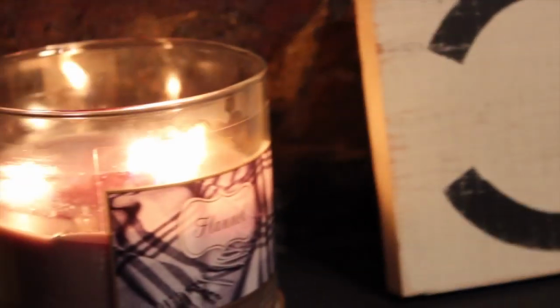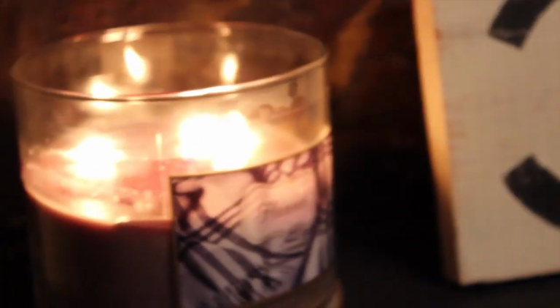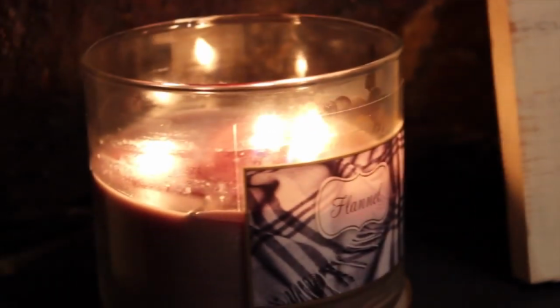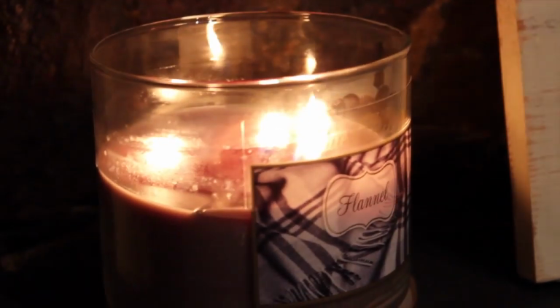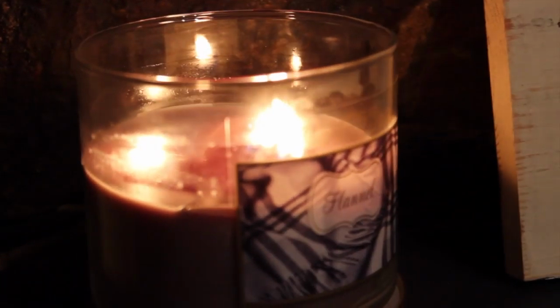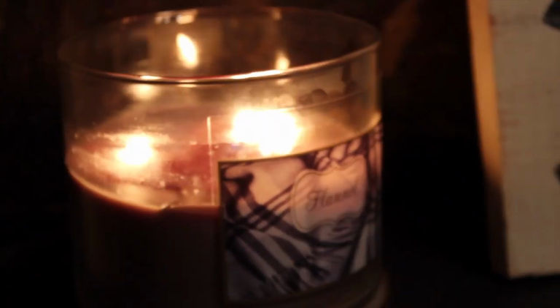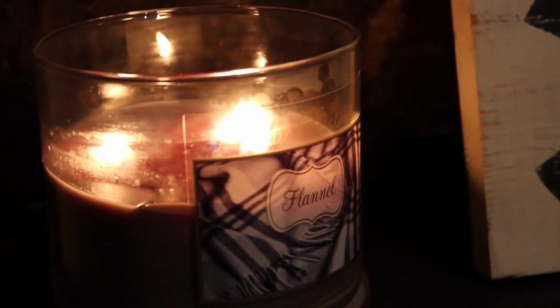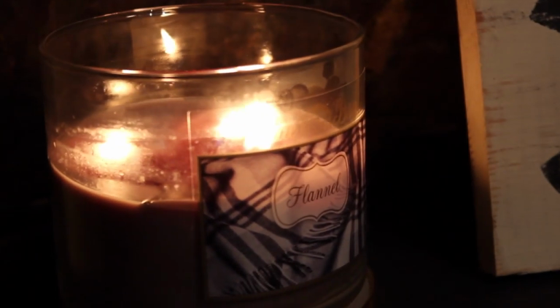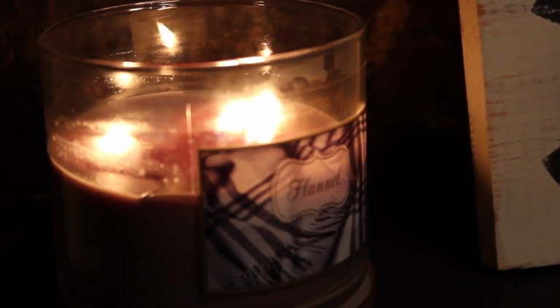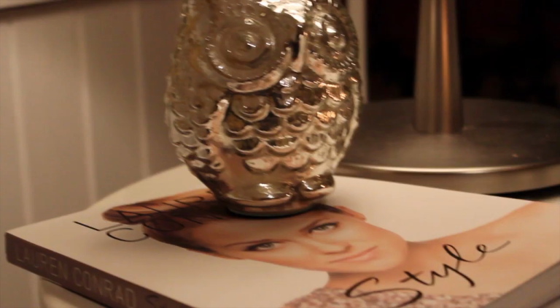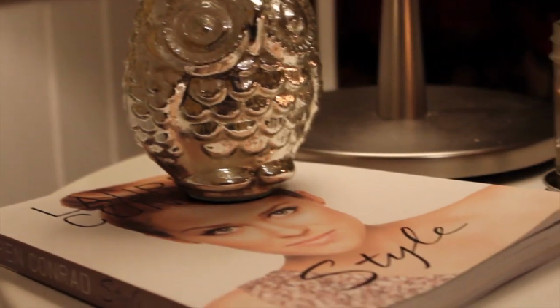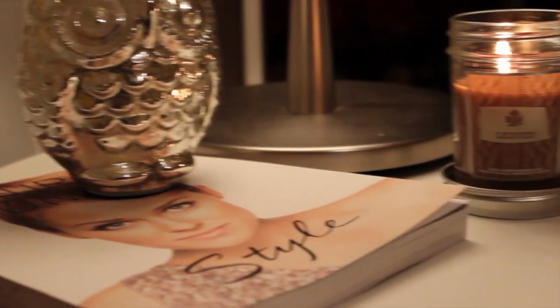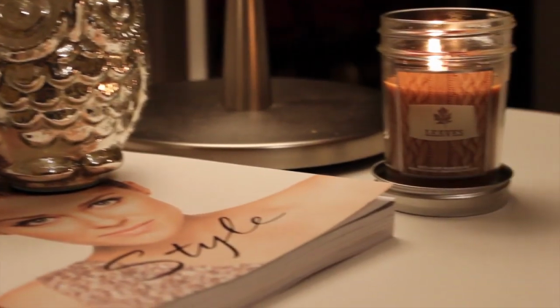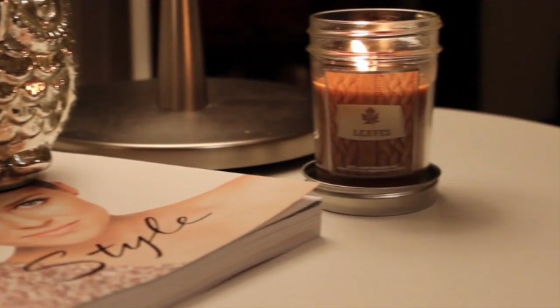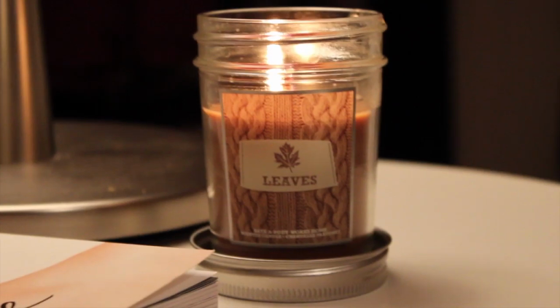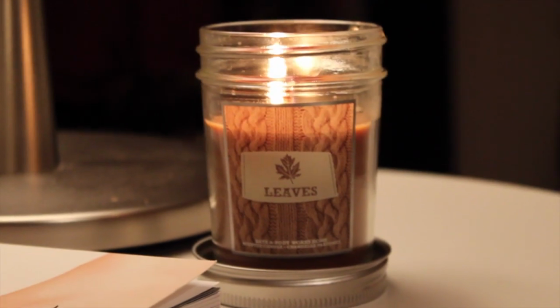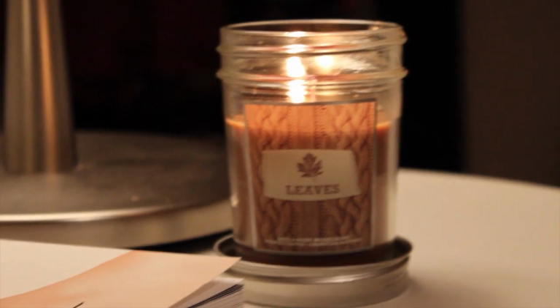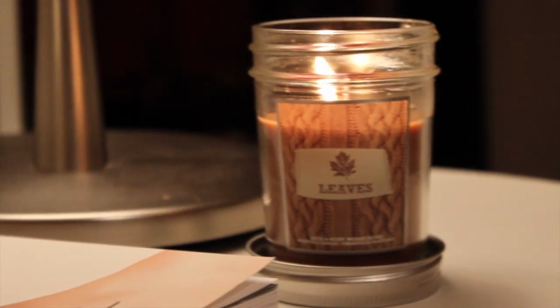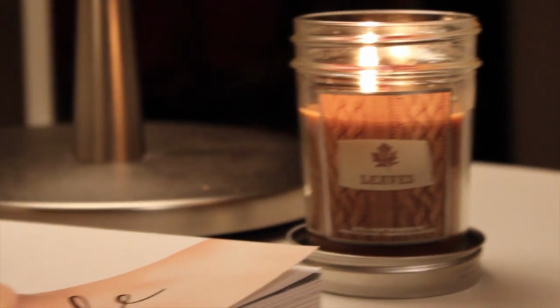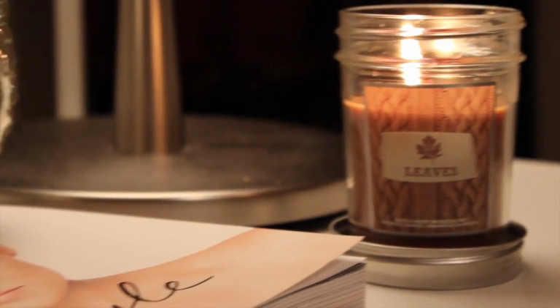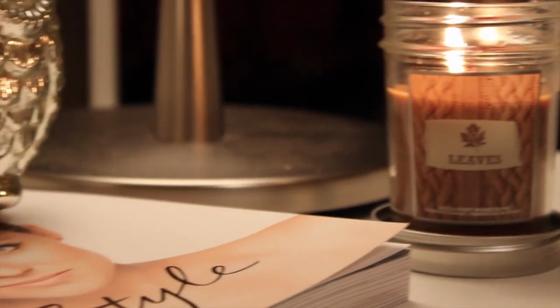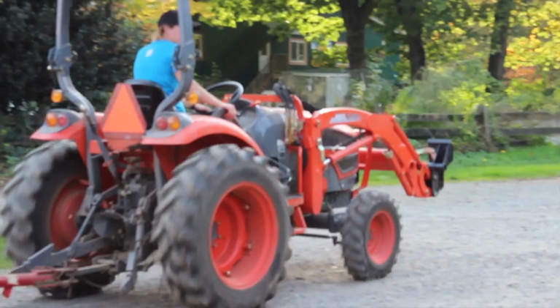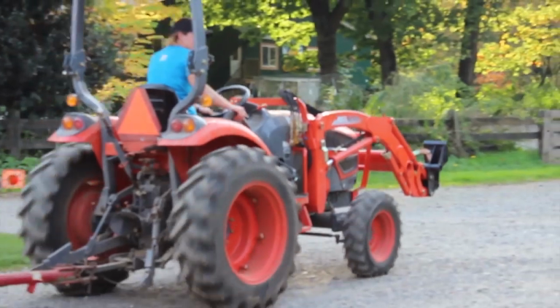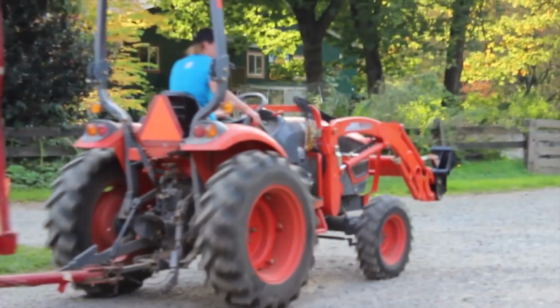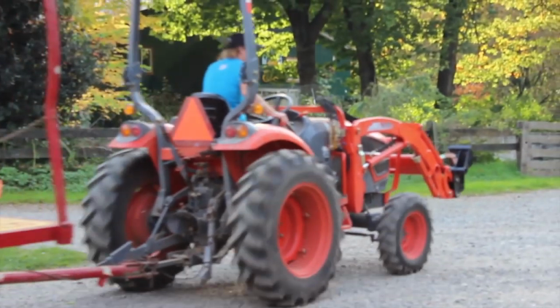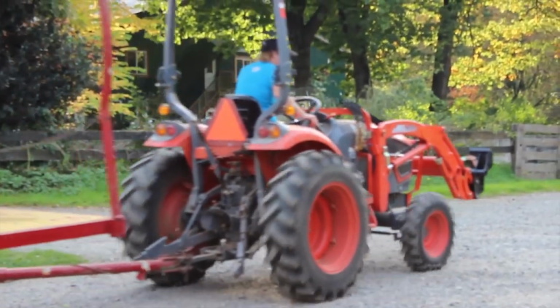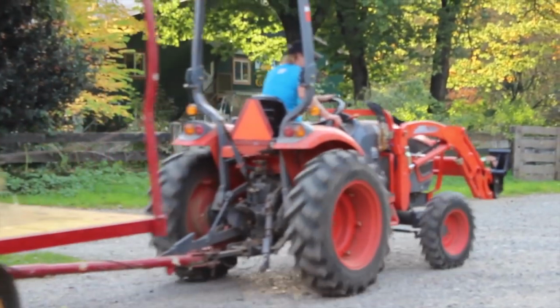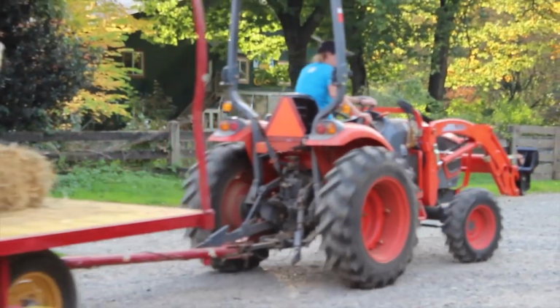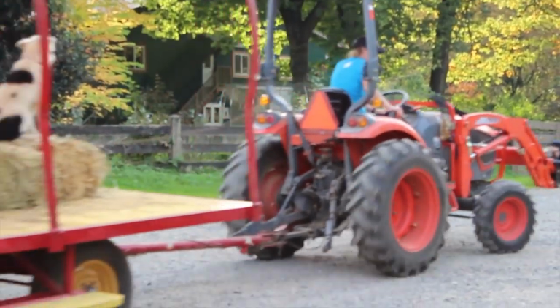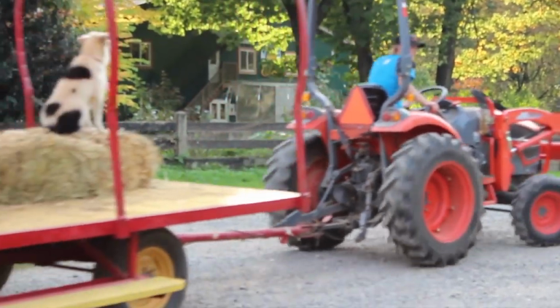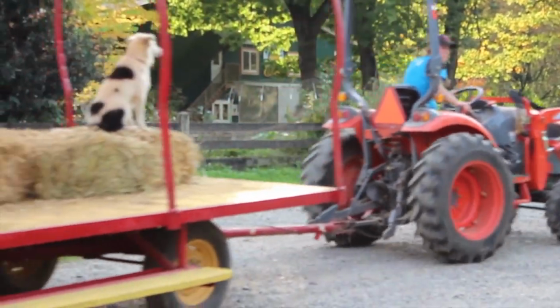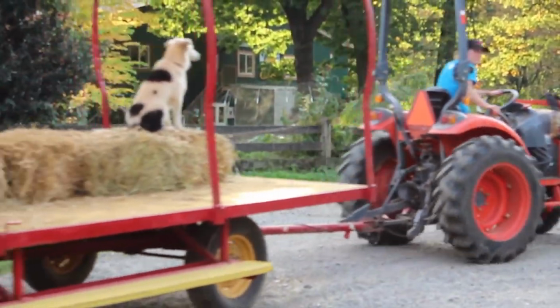I have to mention candles from Bath & Body Works — I really like Flannel and Leaves, and I like all their candles. I hope you guys enjoyed this video and I will see you guys next time. Bye!